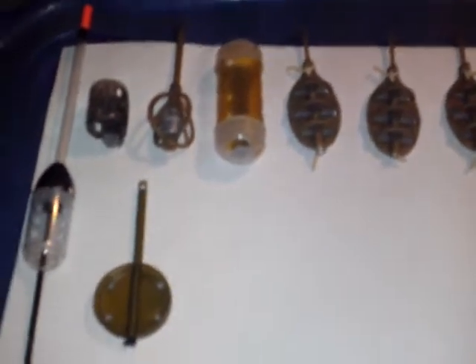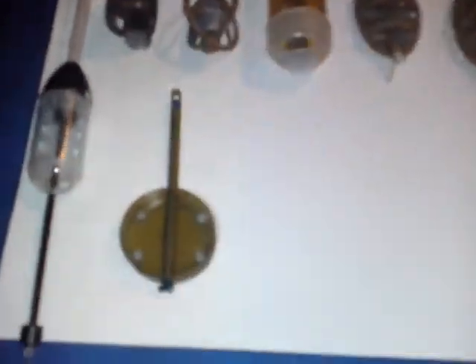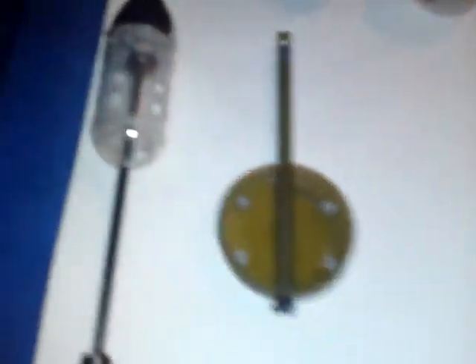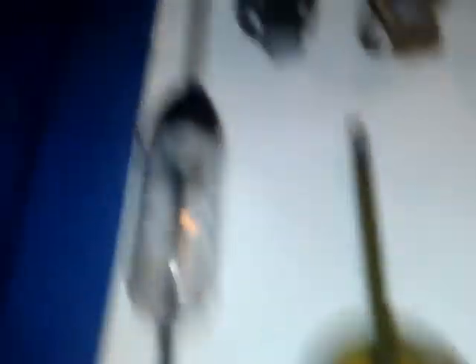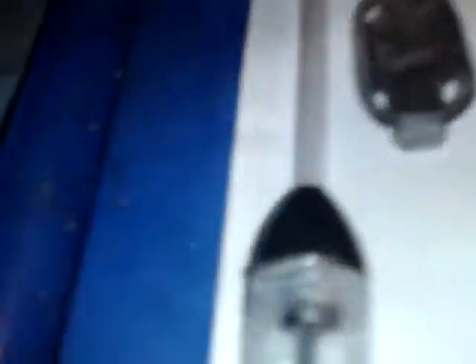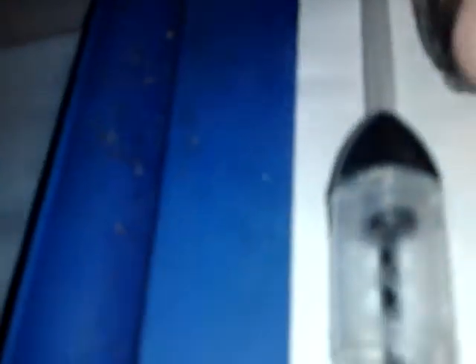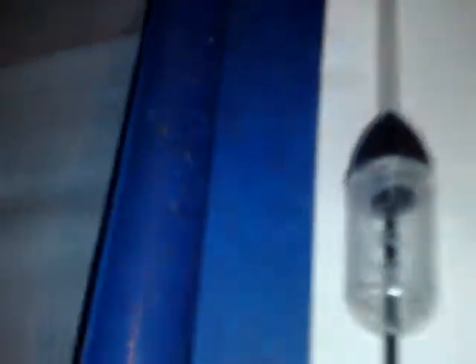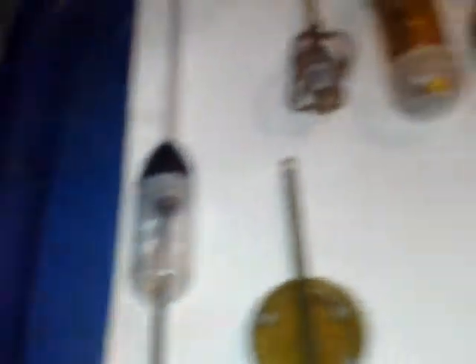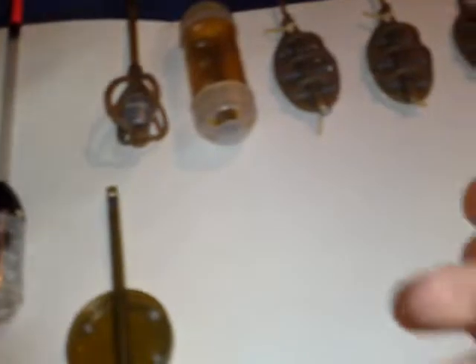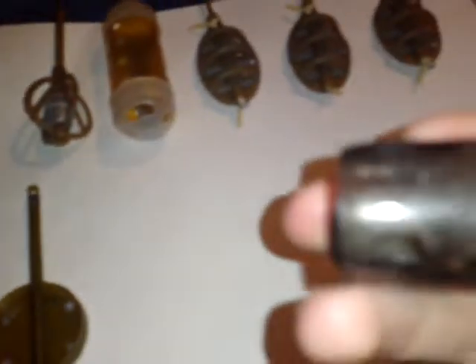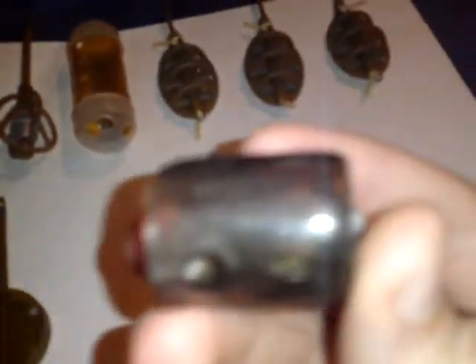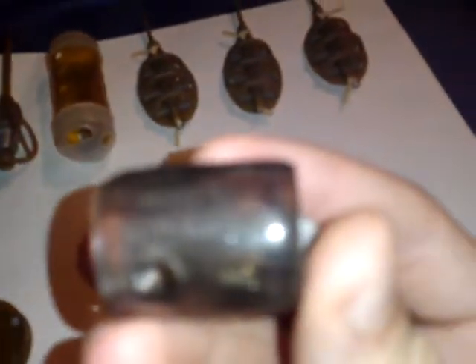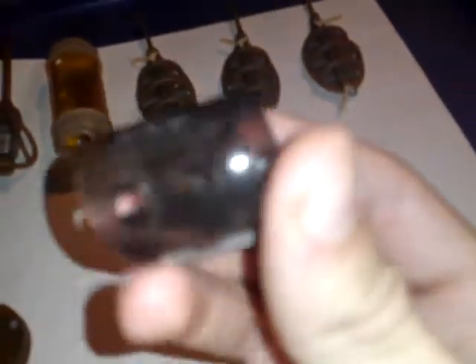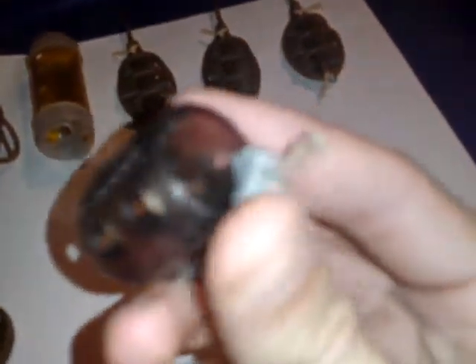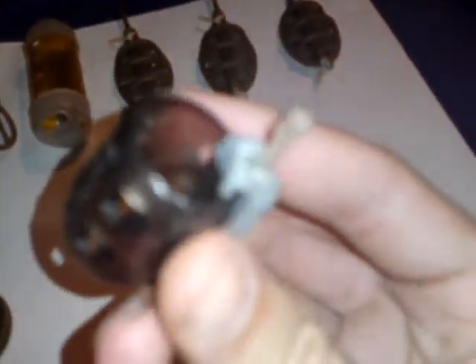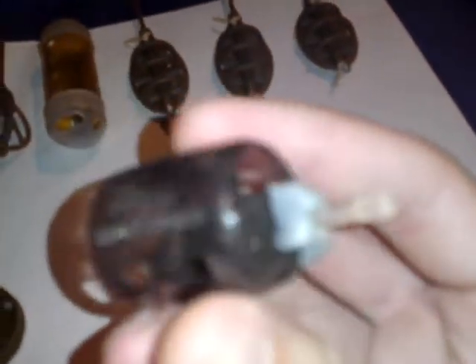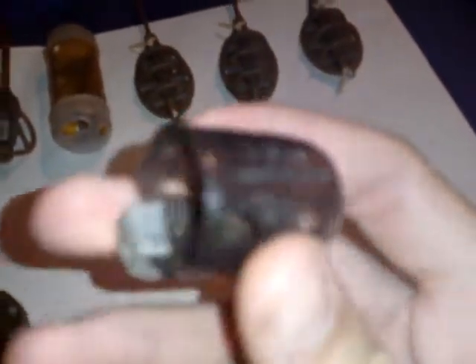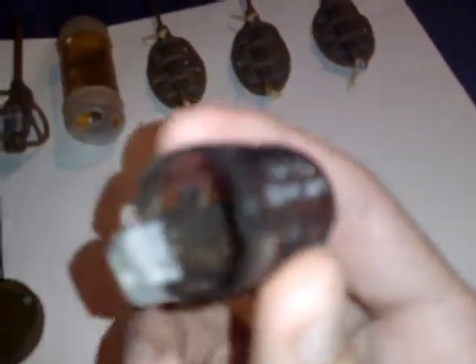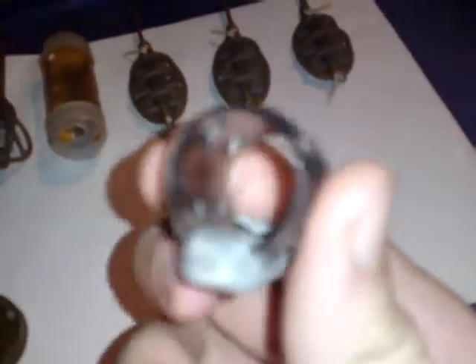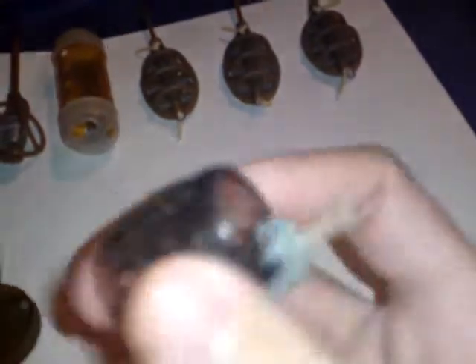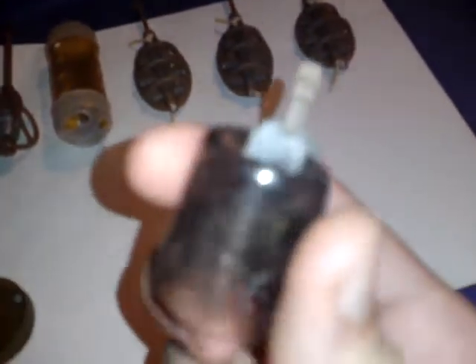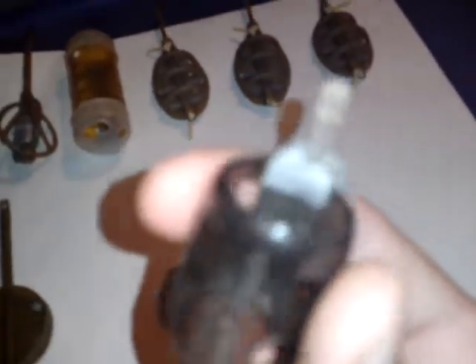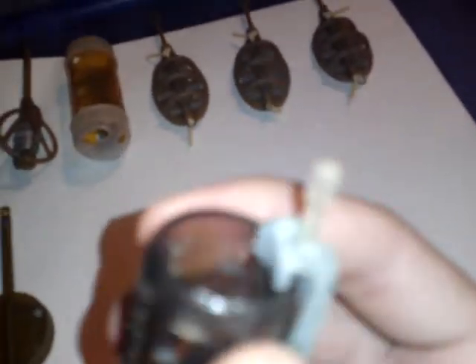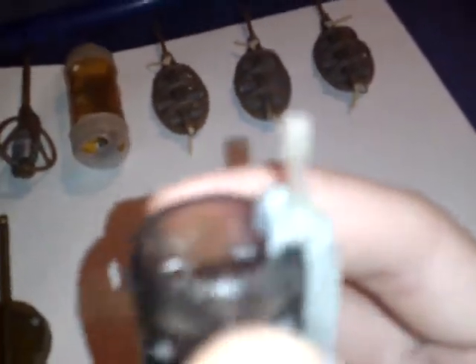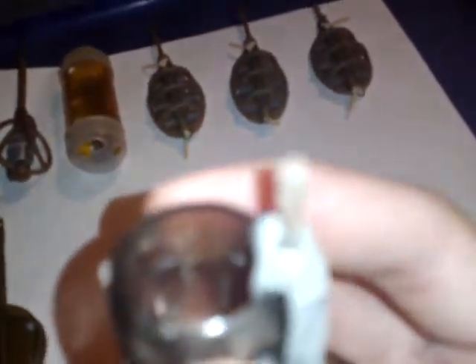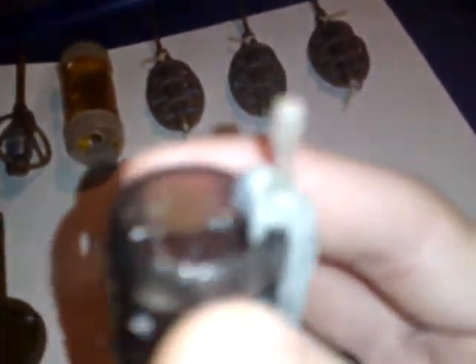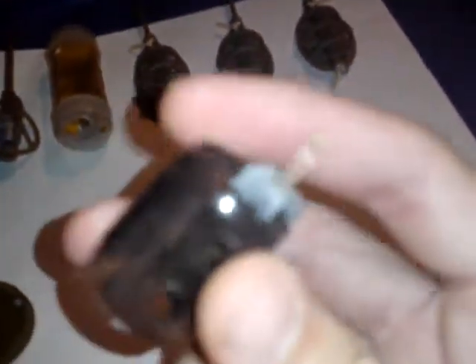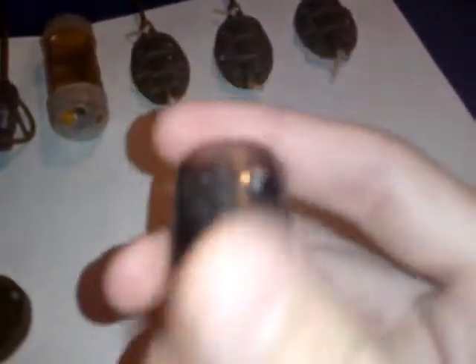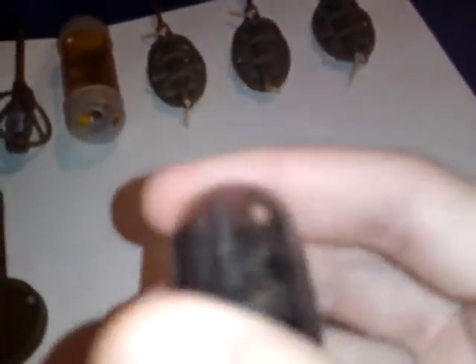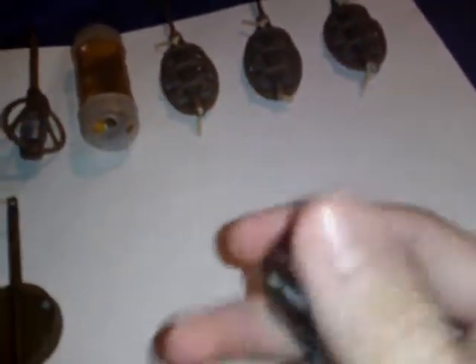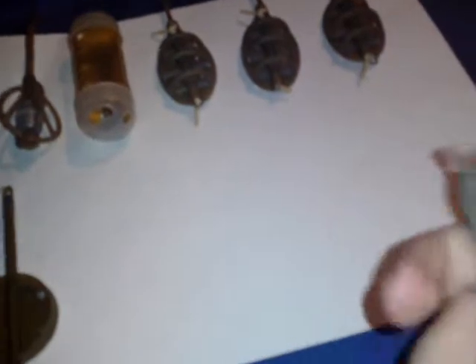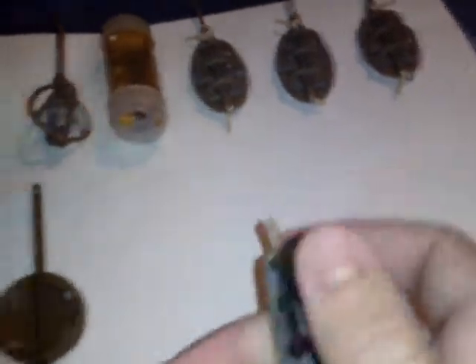So first there's the classic open-ended feeder. You just put it onto your line with a stop, fill it full of bait, and cast it out.